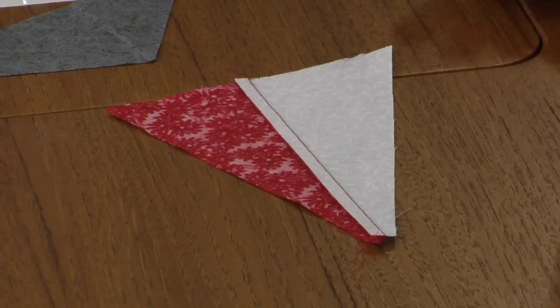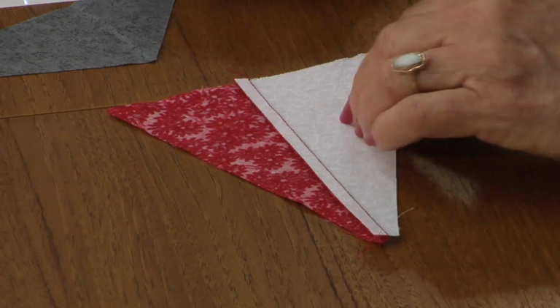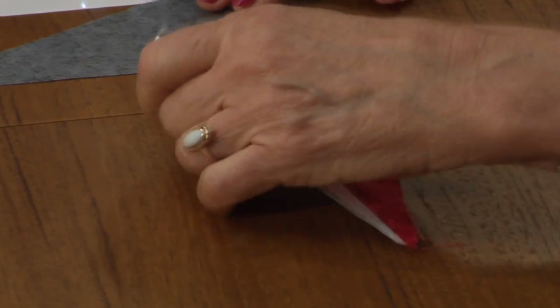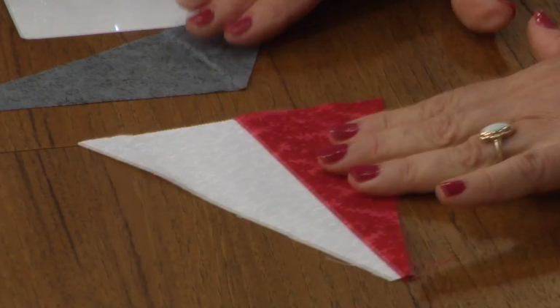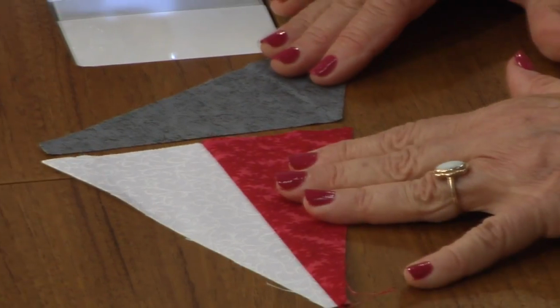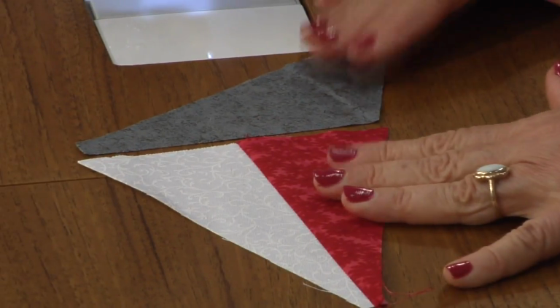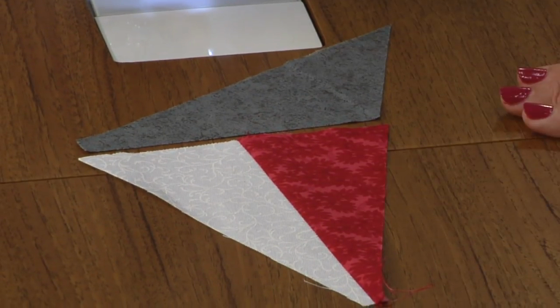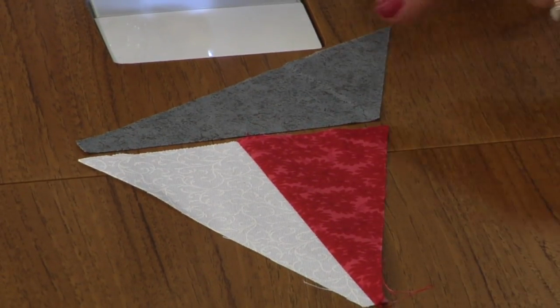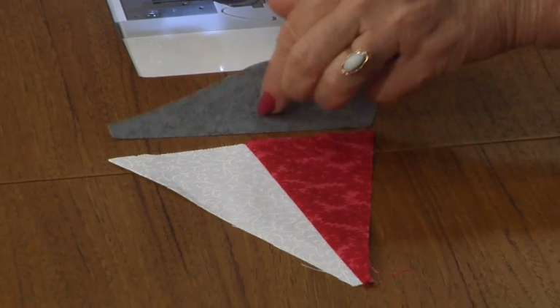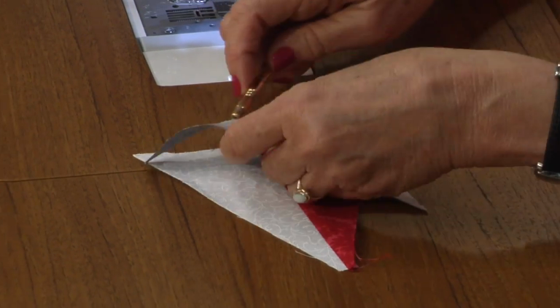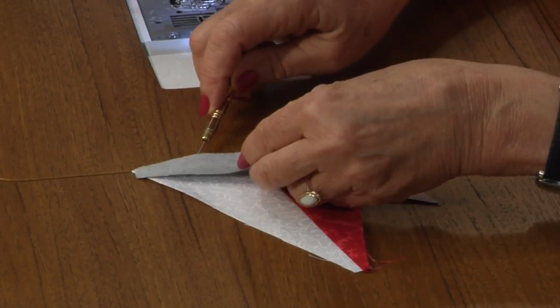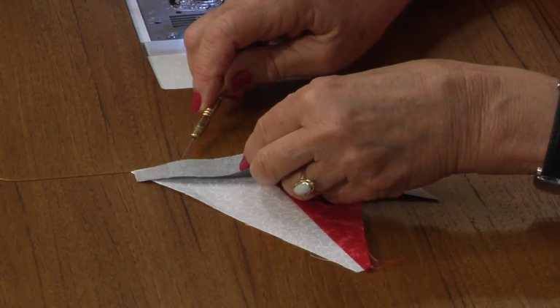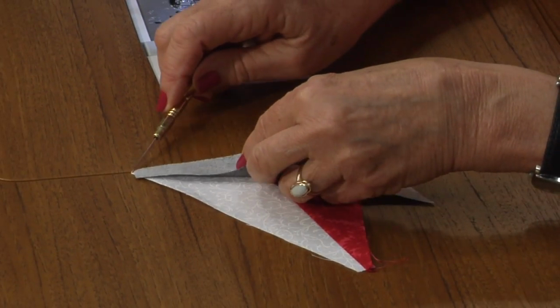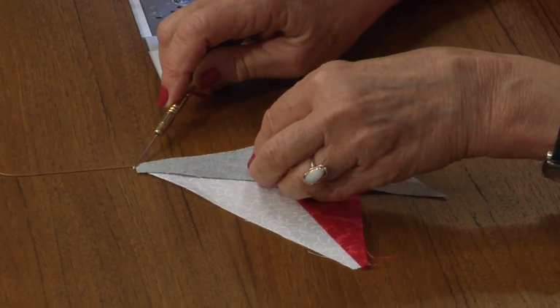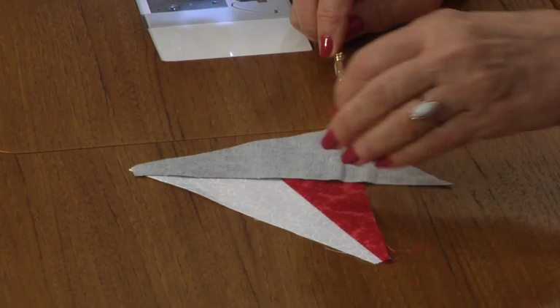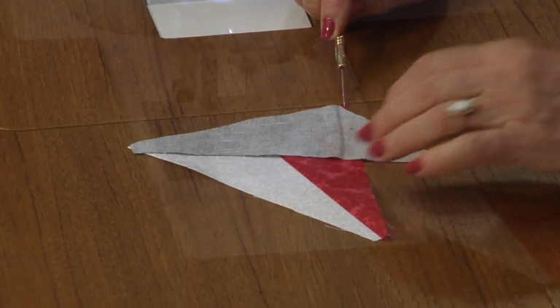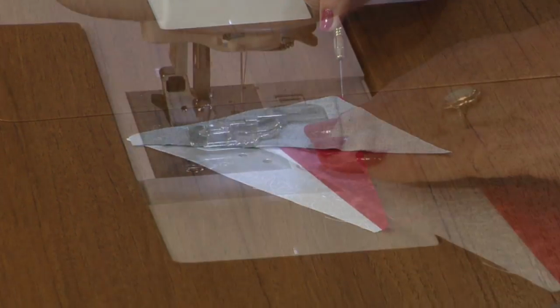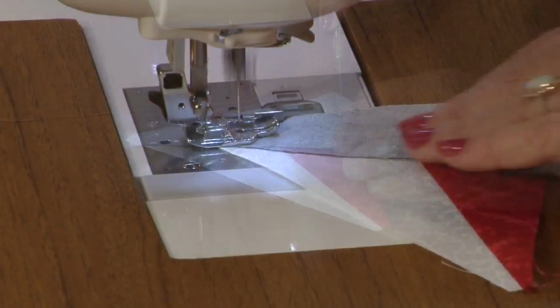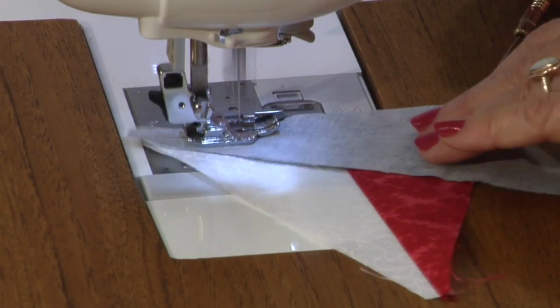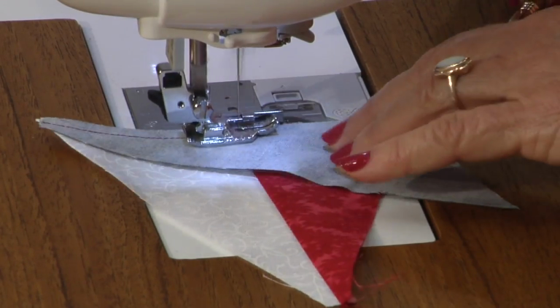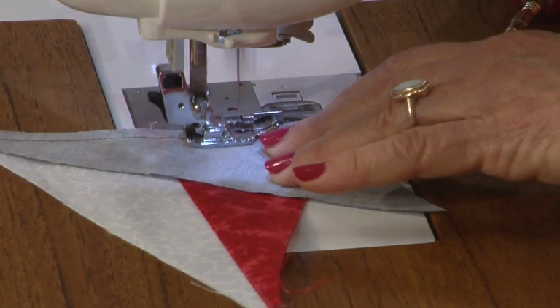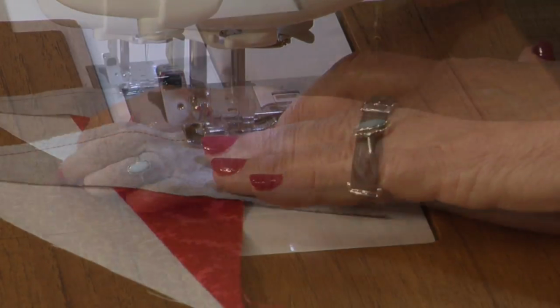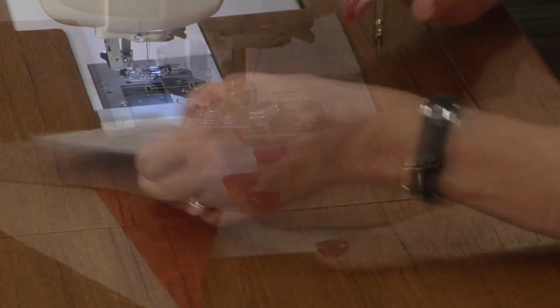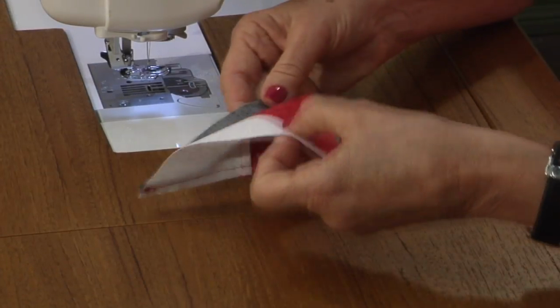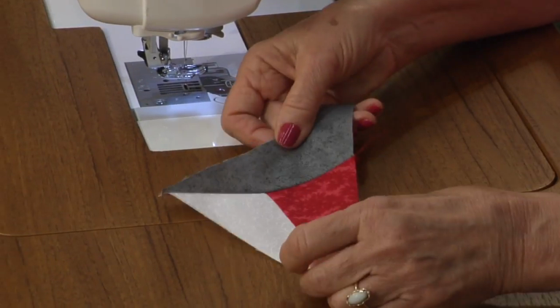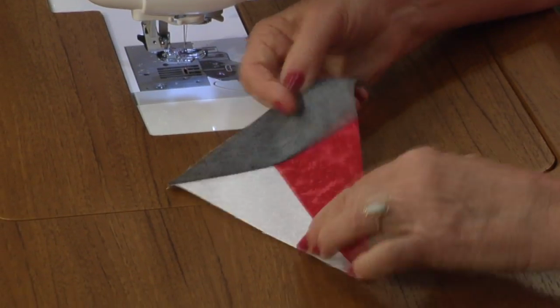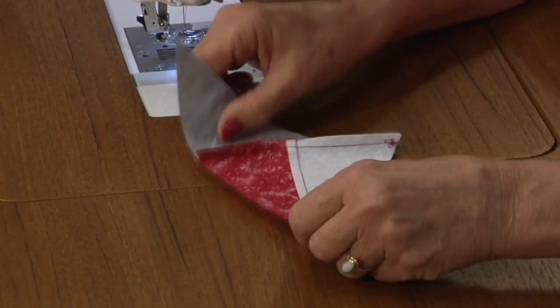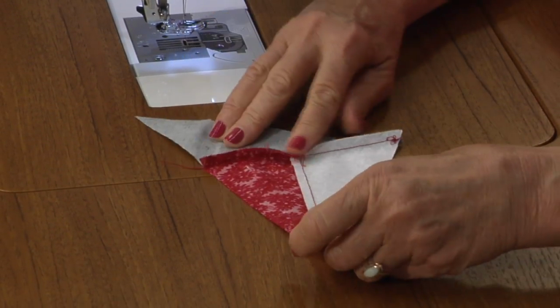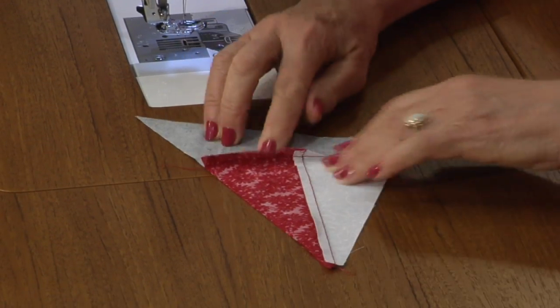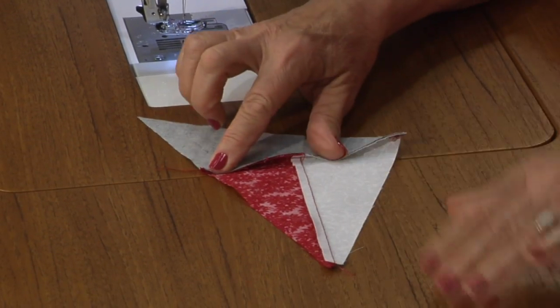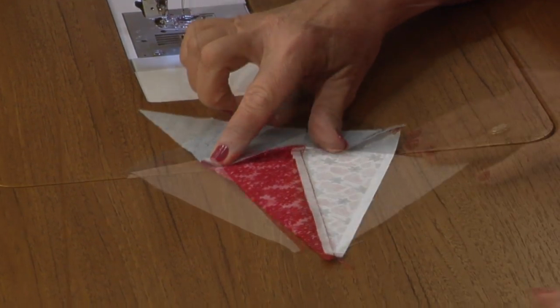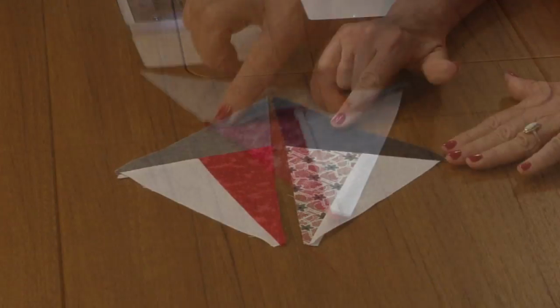Now C goes at the top. Flip it right sides together, with tips hanging out on both ends. Assembly line sew and press the seams towards A and B.